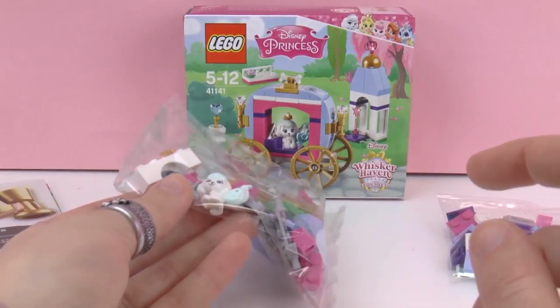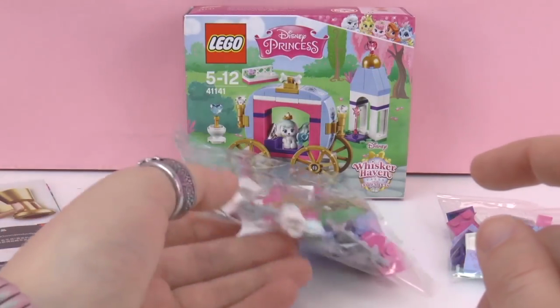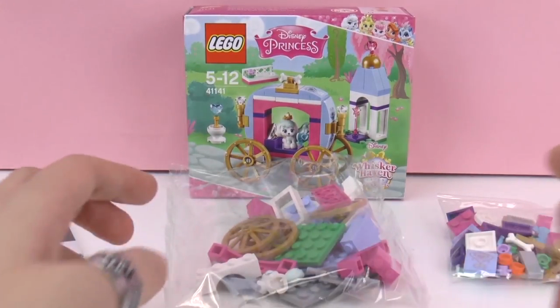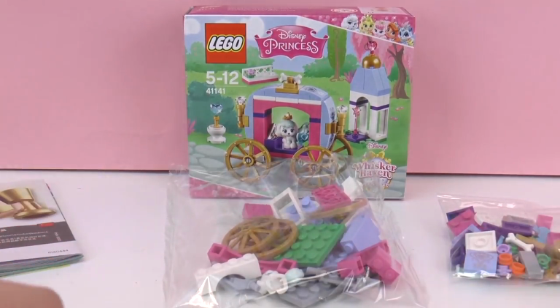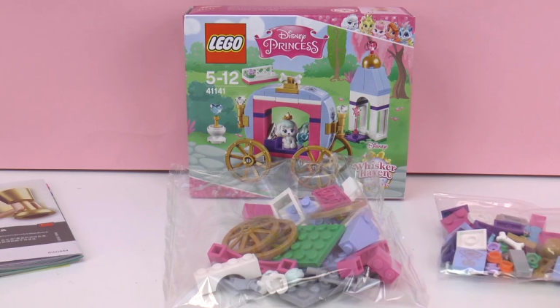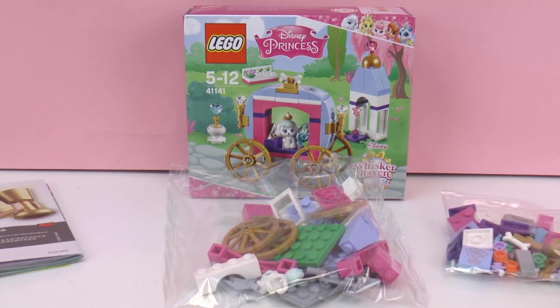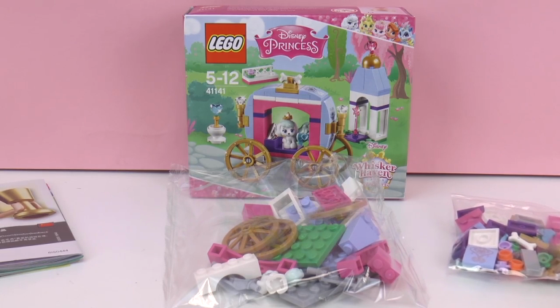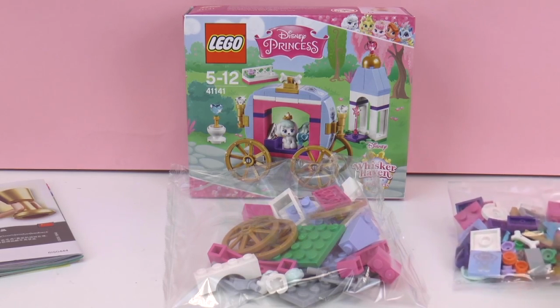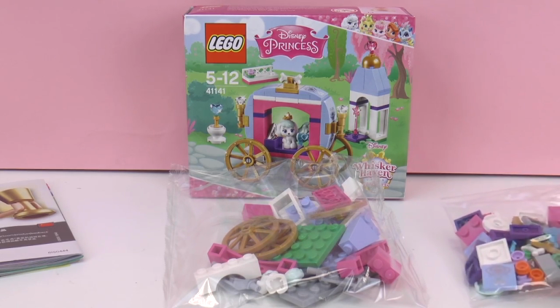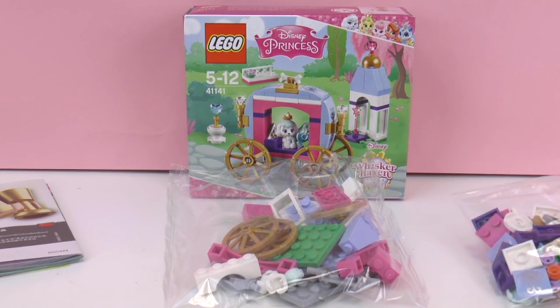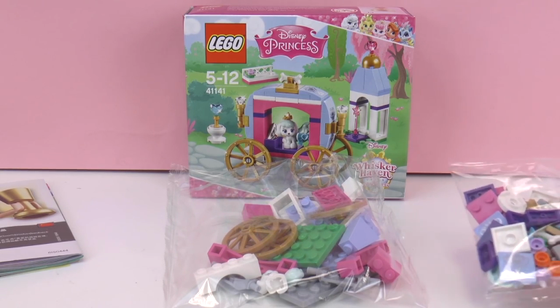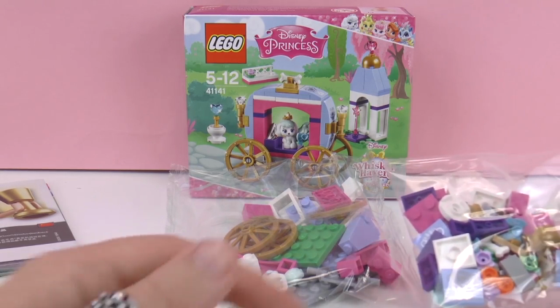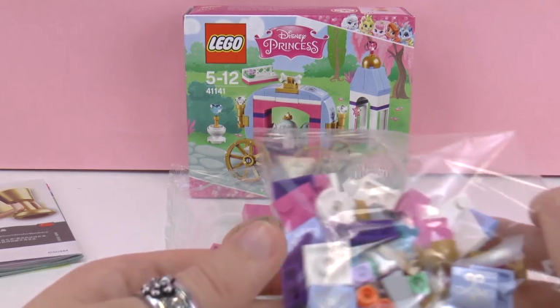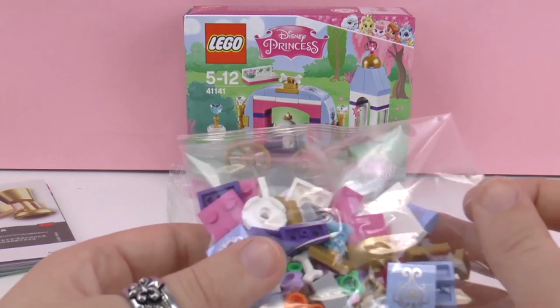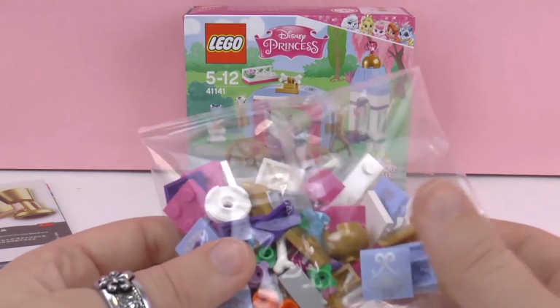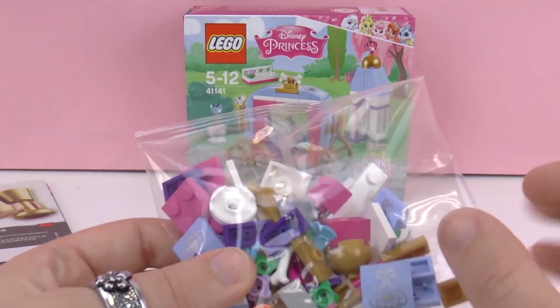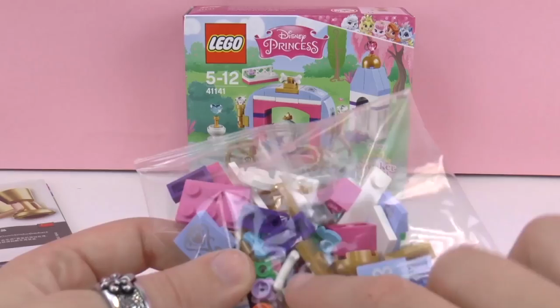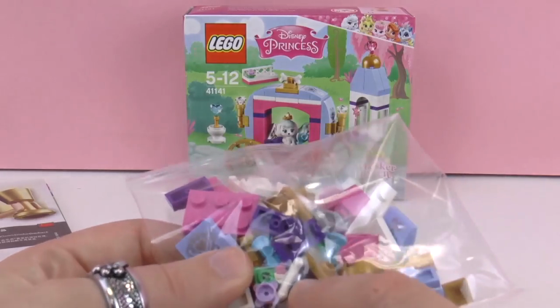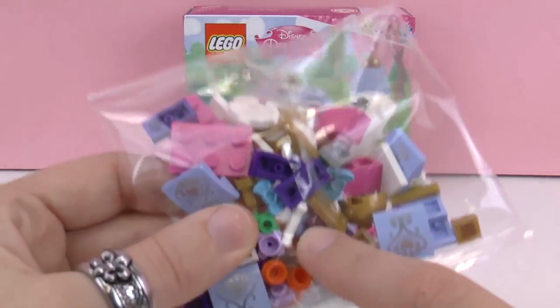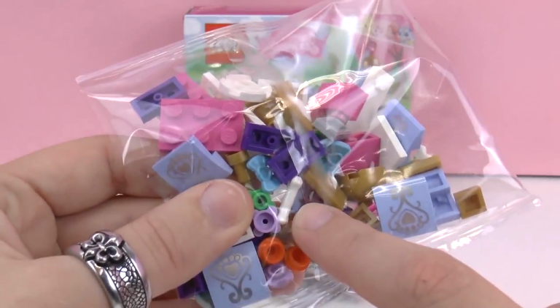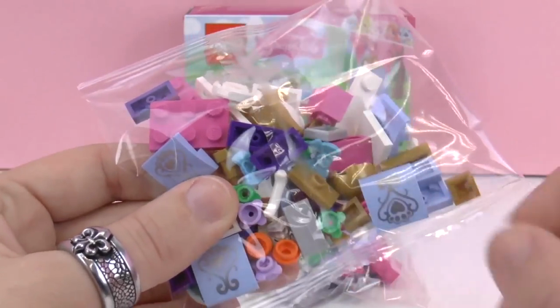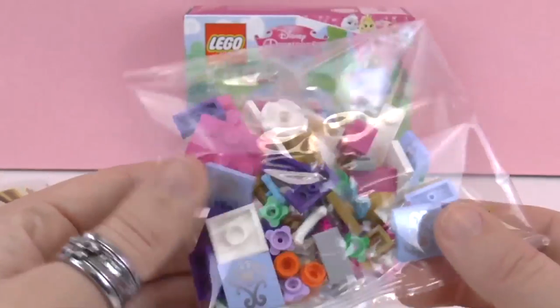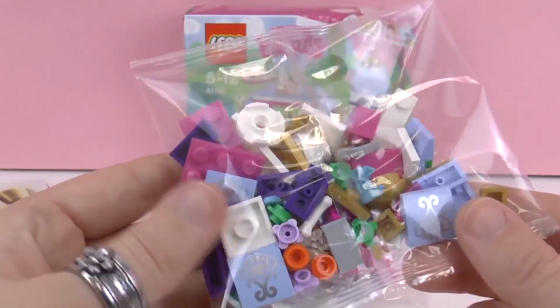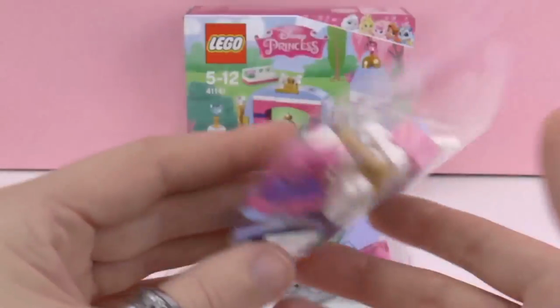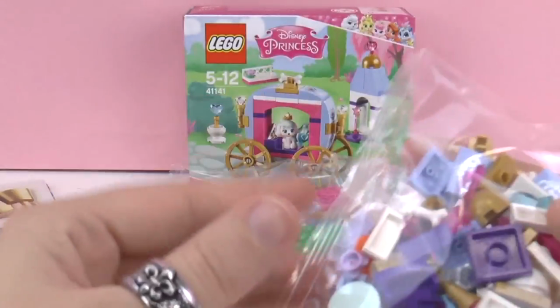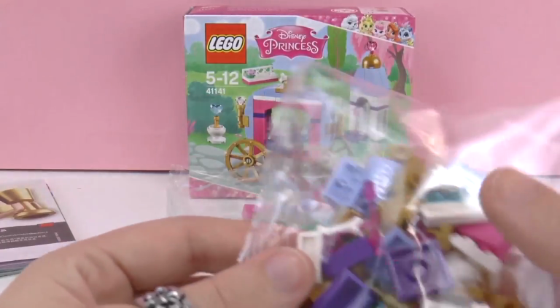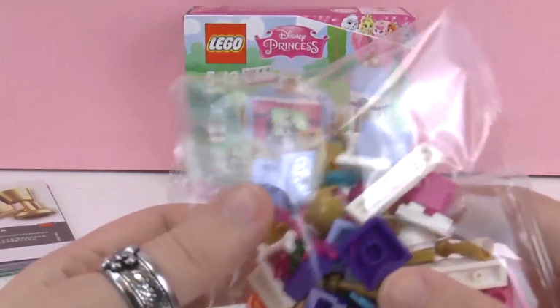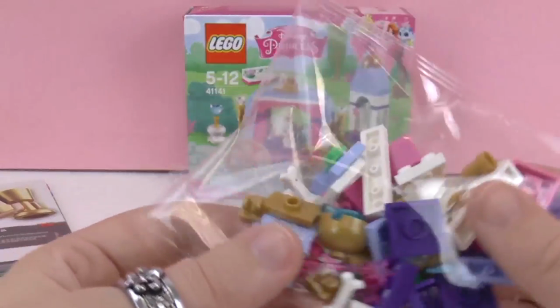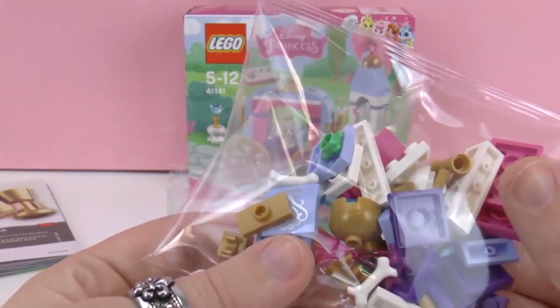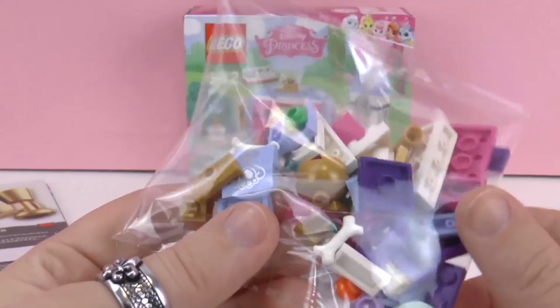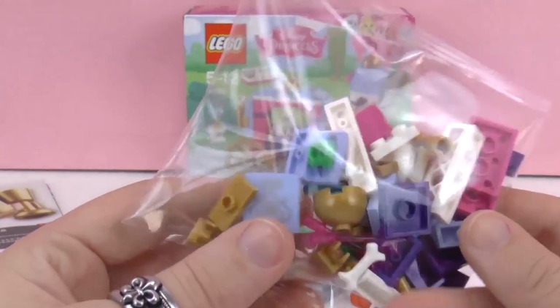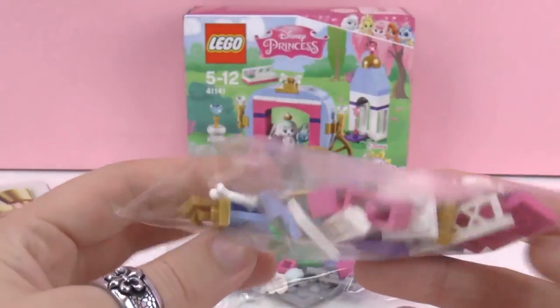Here we have our dog. I really like the colors in this kit — they're really fun and summery. We have a bone for our dog, and some of the pieces have really fun decorations on them as you can see.